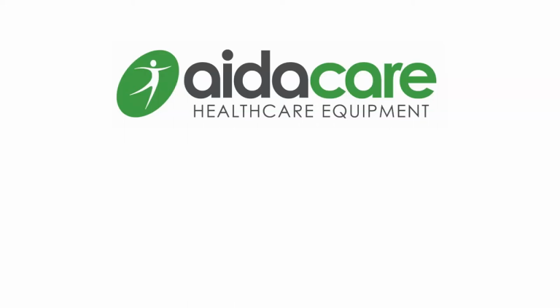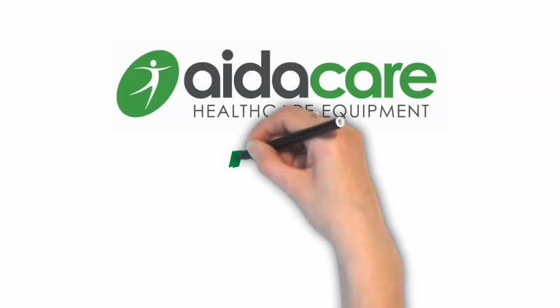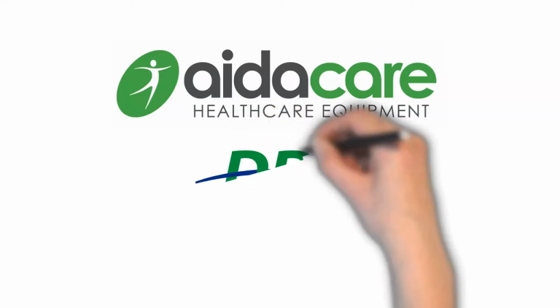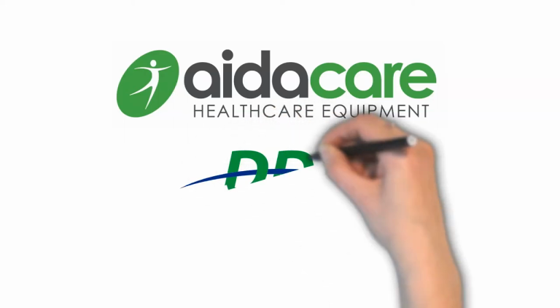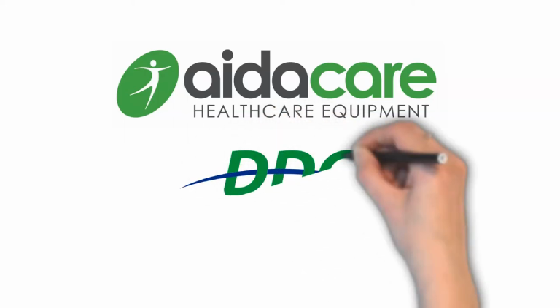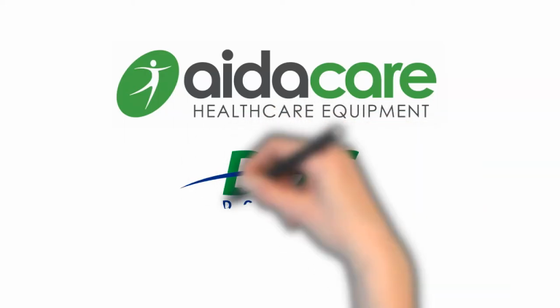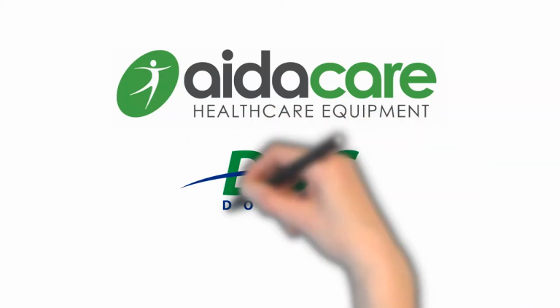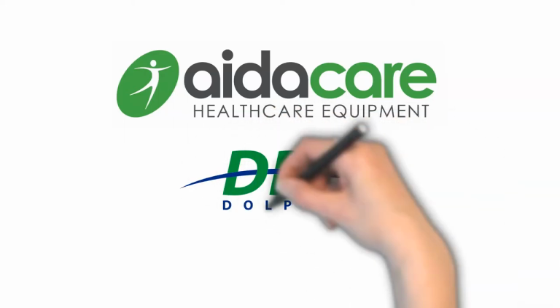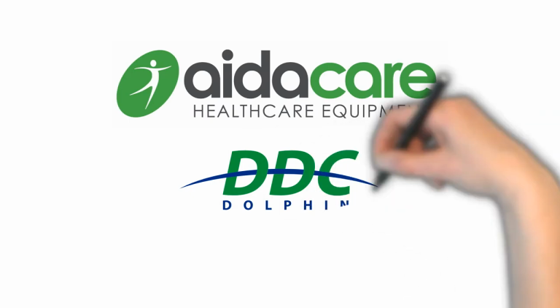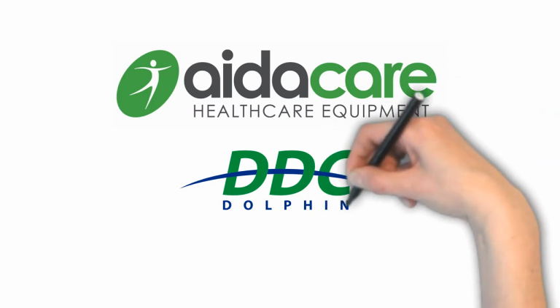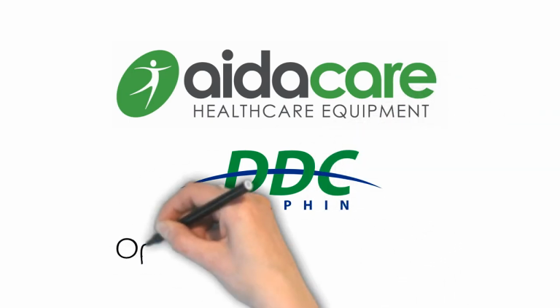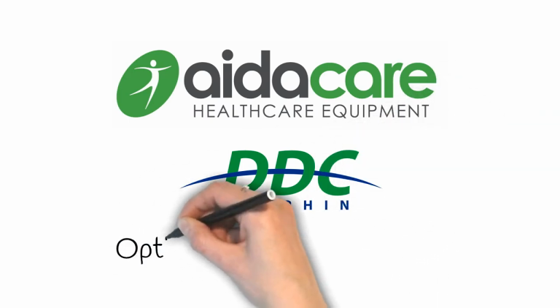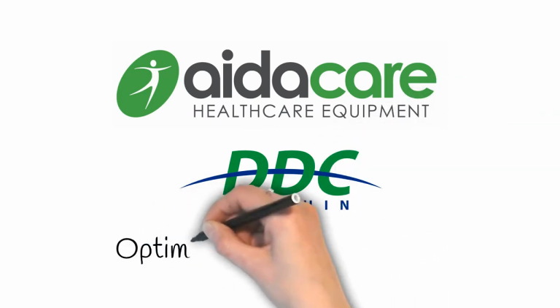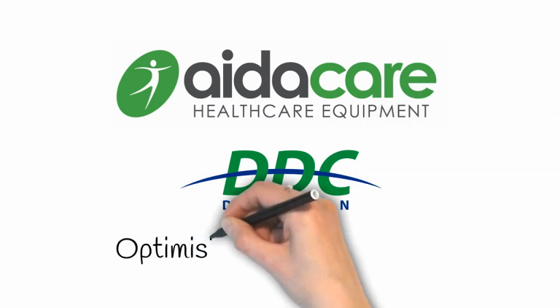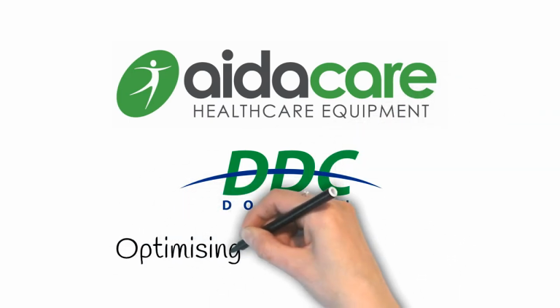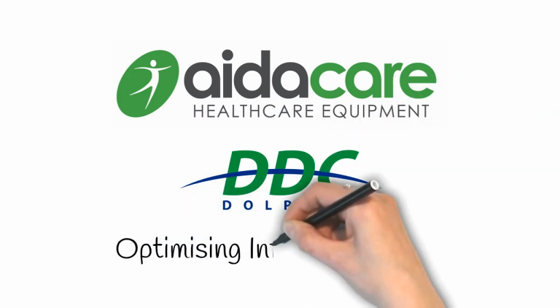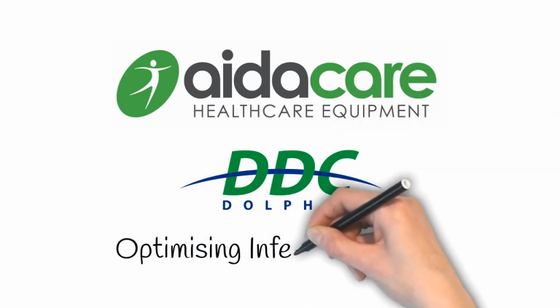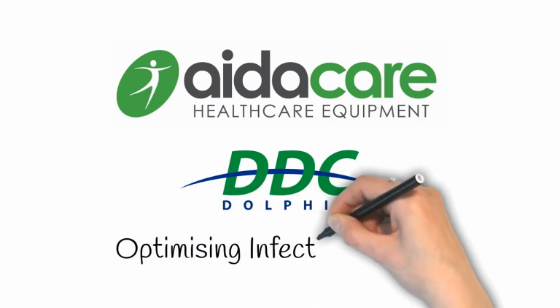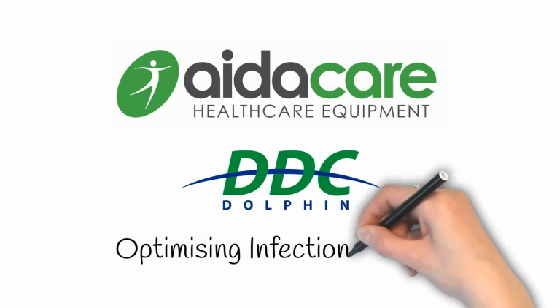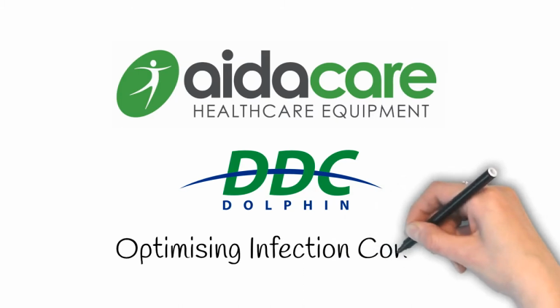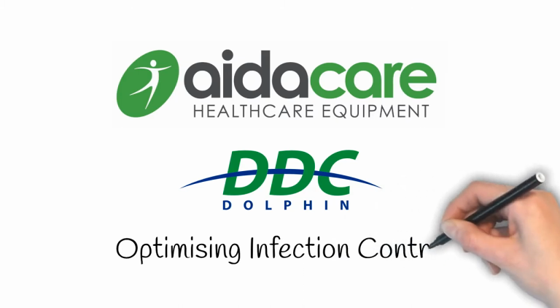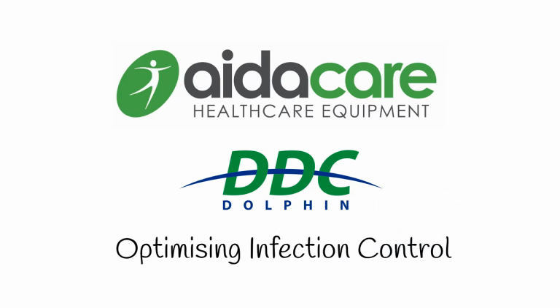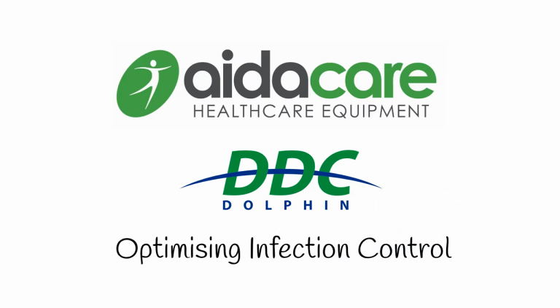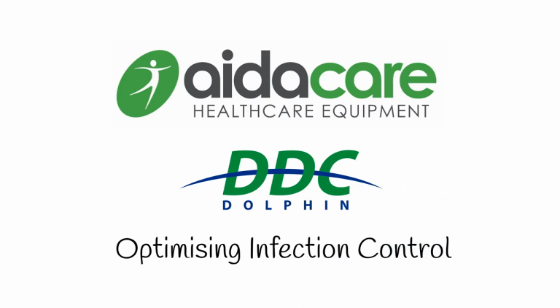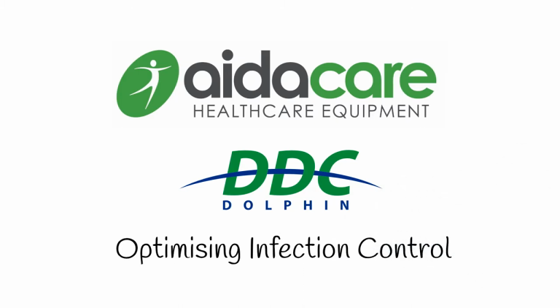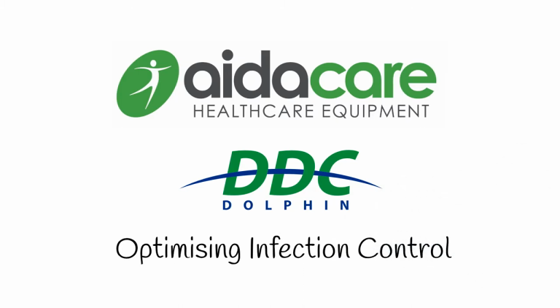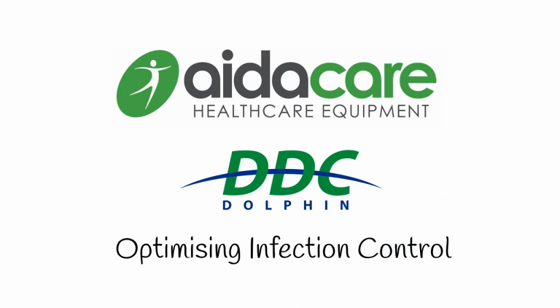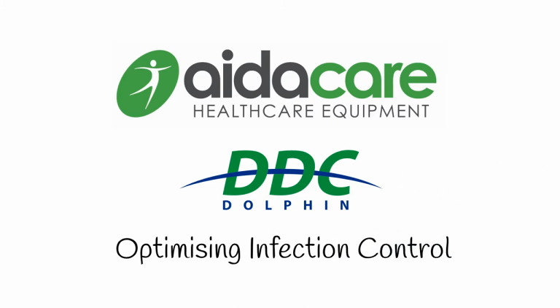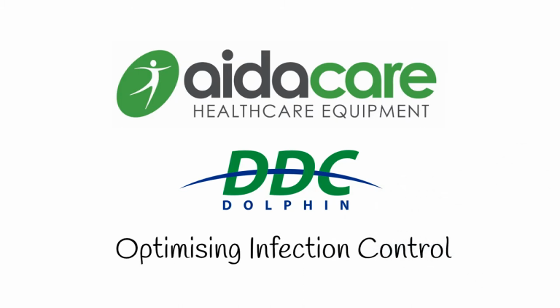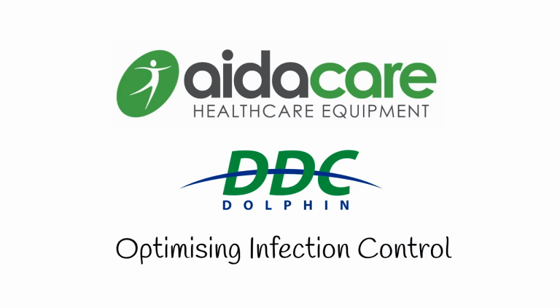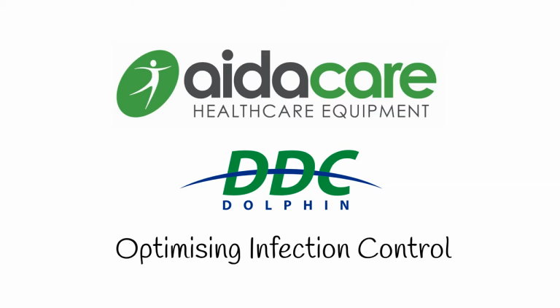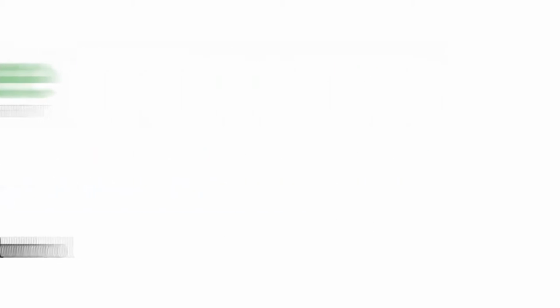AidaCare Health Care Equipment proudly introduces the DDC Dolphin range, optimising infection control. Protect those in your care with innovative sluice room, infection control and waste management solutions.